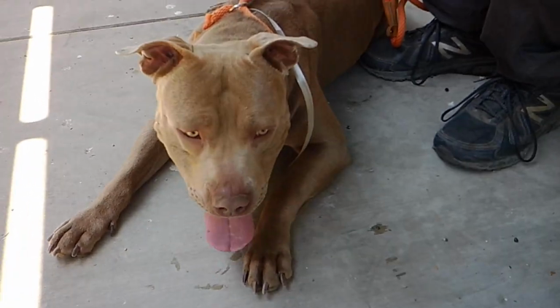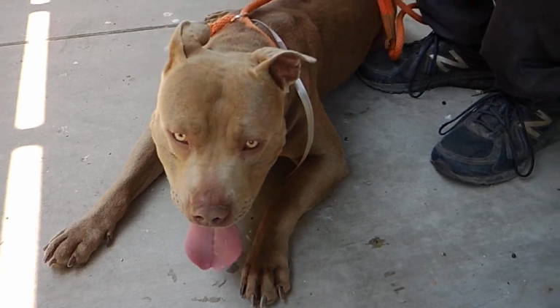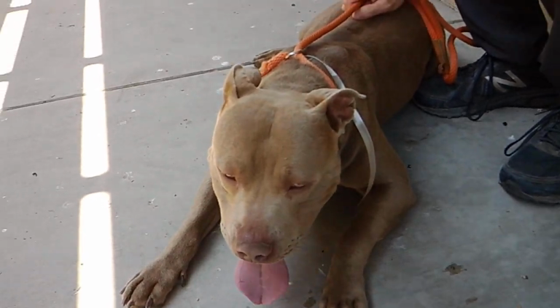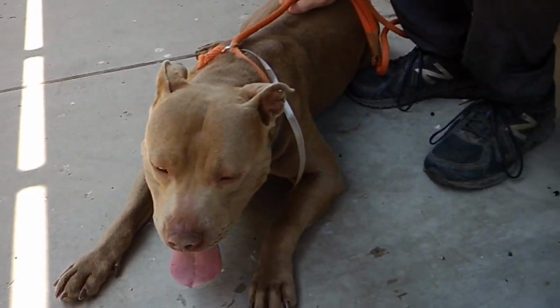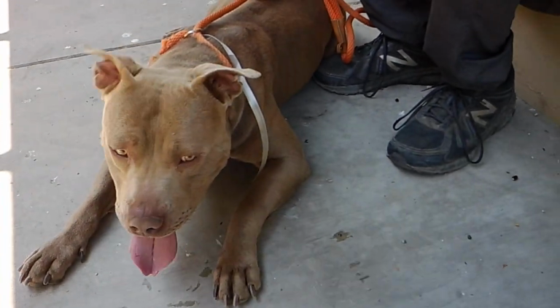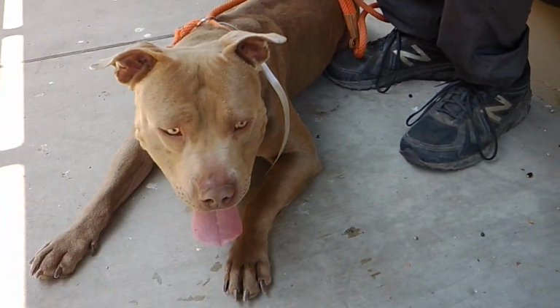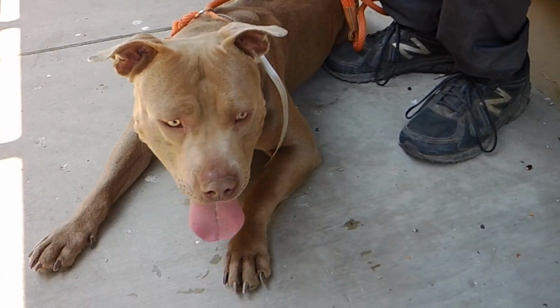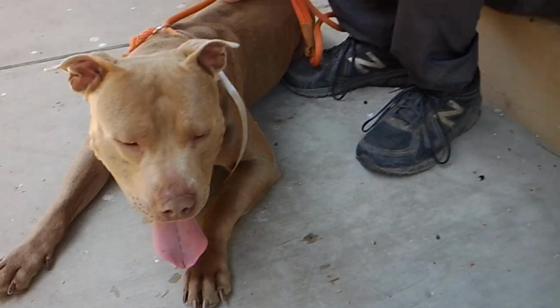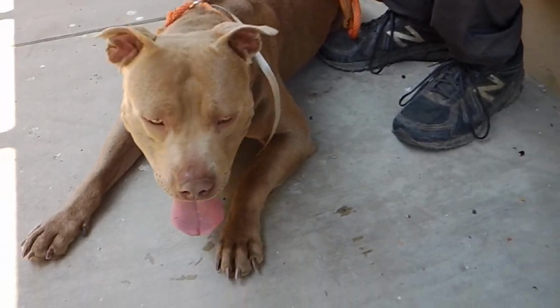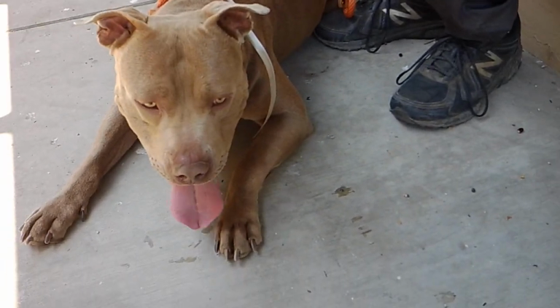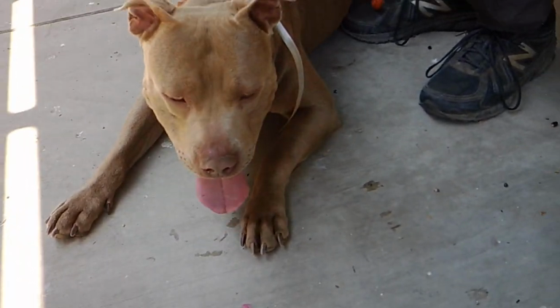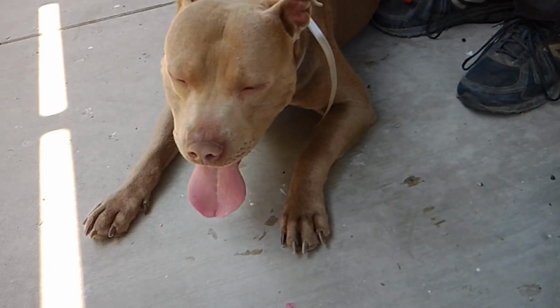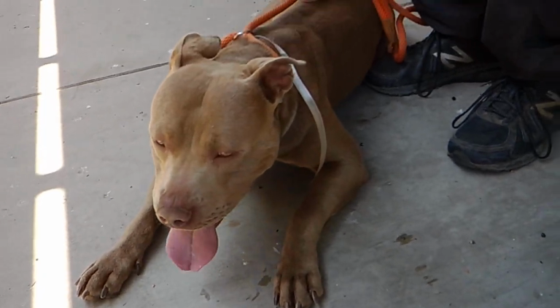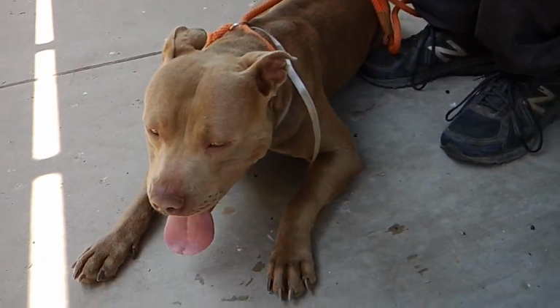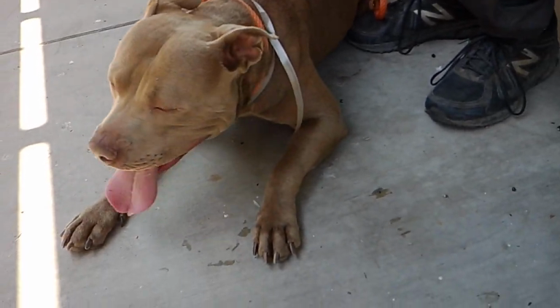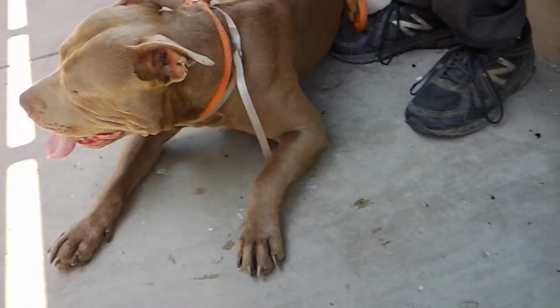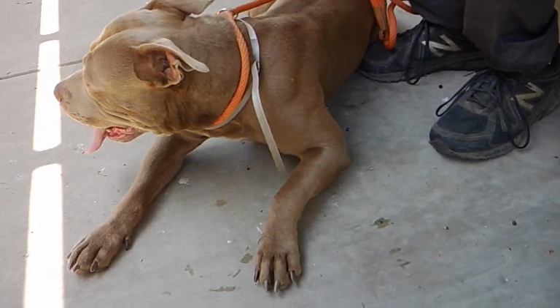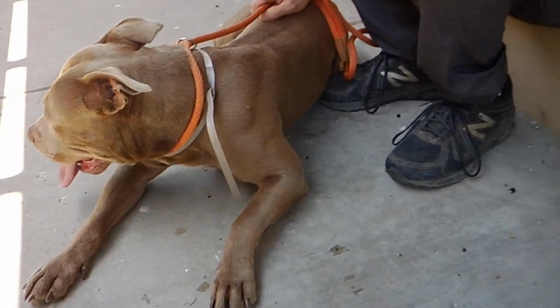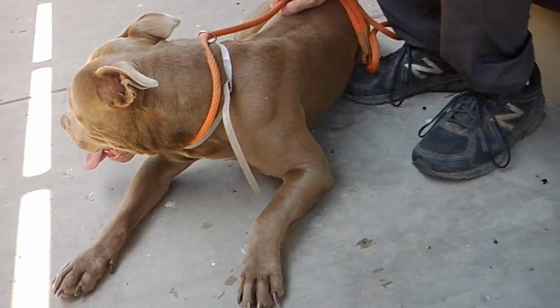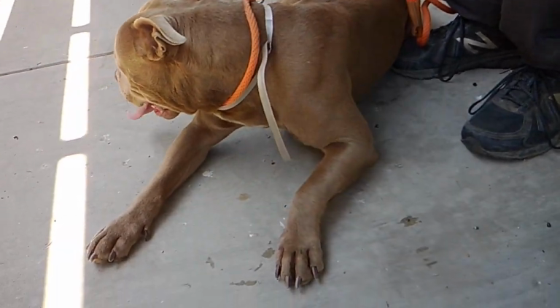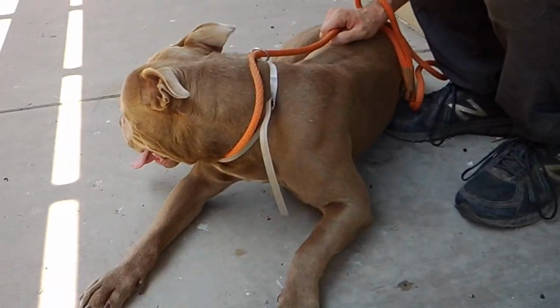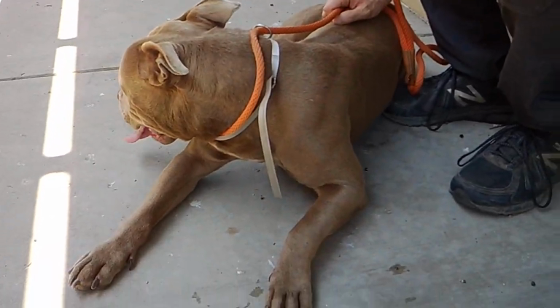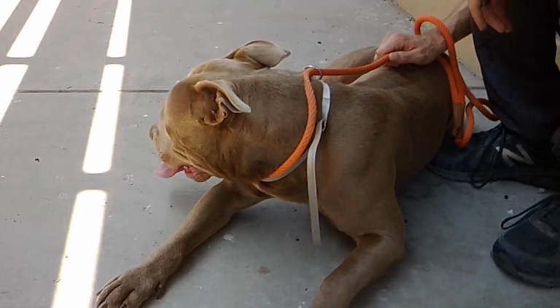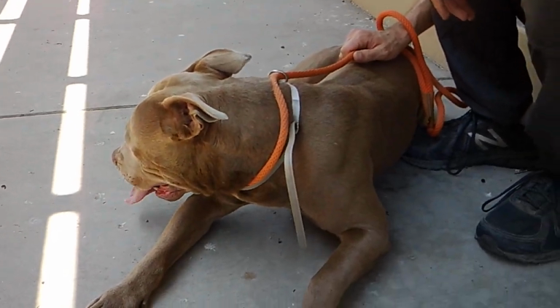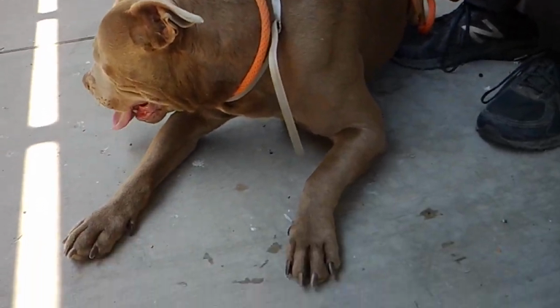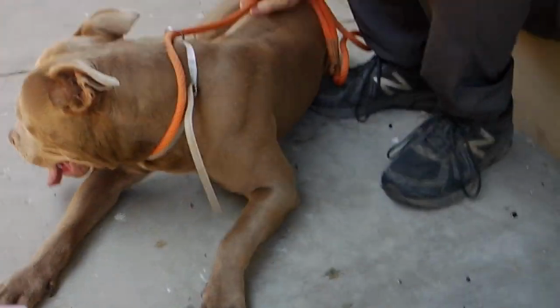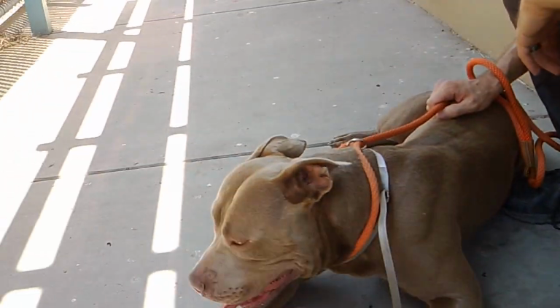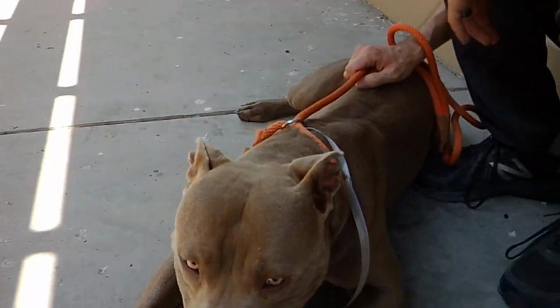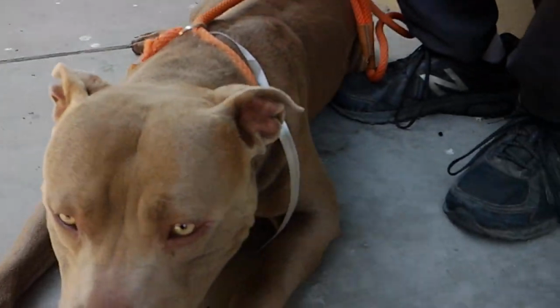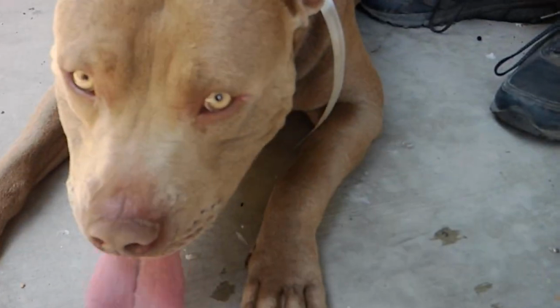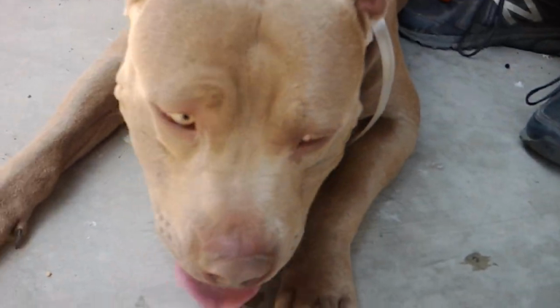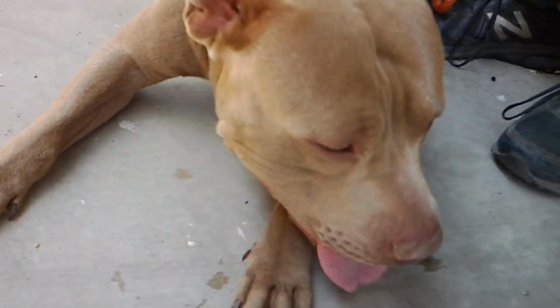He's a curious boy. He likes to constantly check out his surroundings. He's very sweet and loves to cuddle, loves to give kisses. And on top of that, he is just a gorgeous, gorgeous man. He has just the most beautiful eyes.